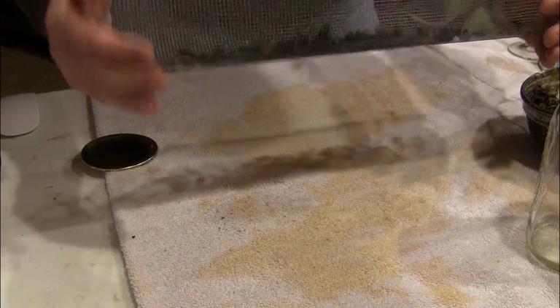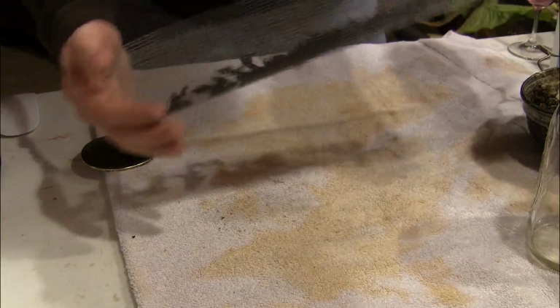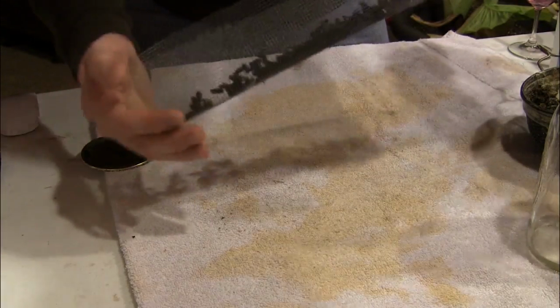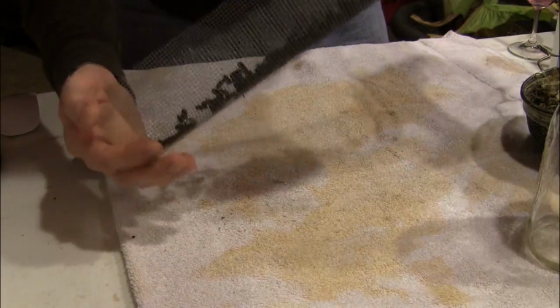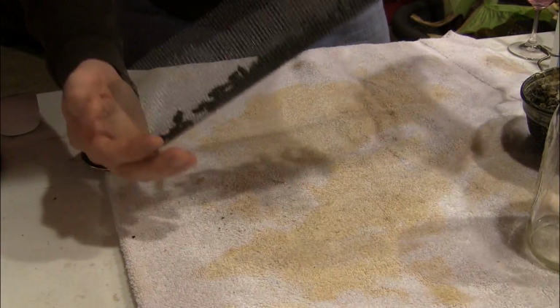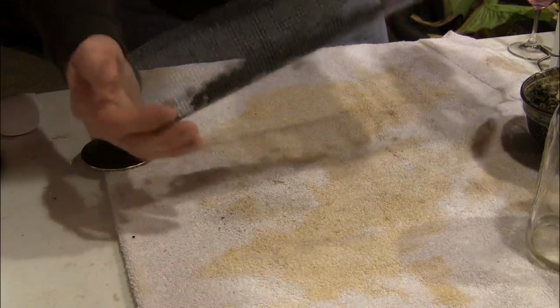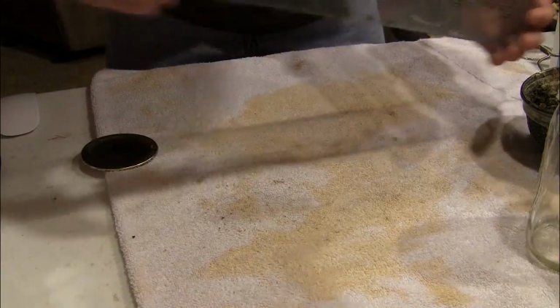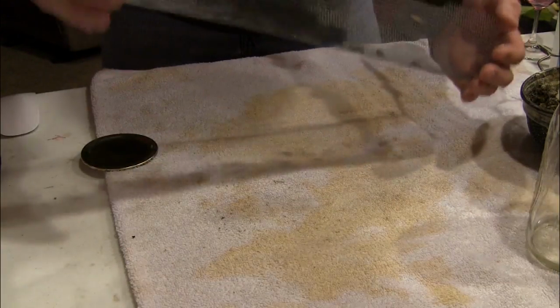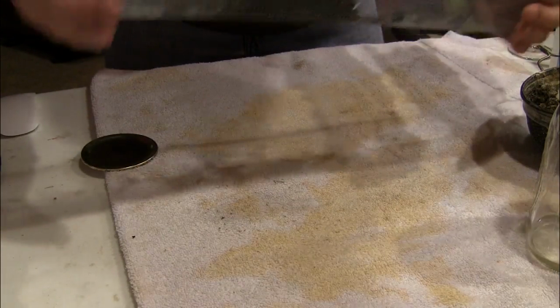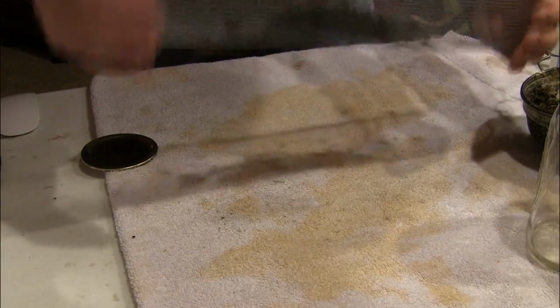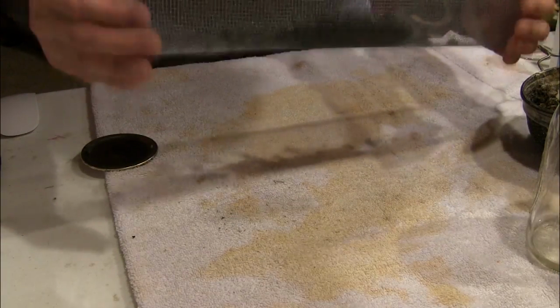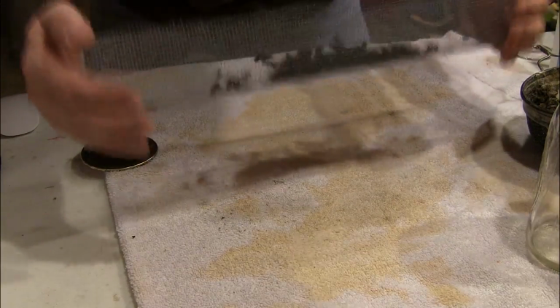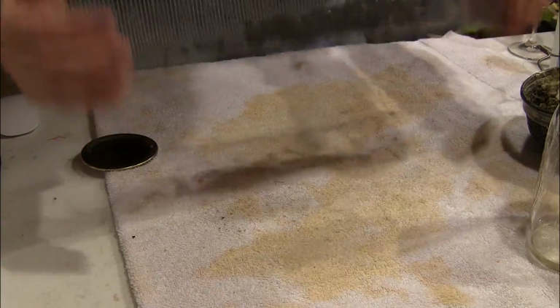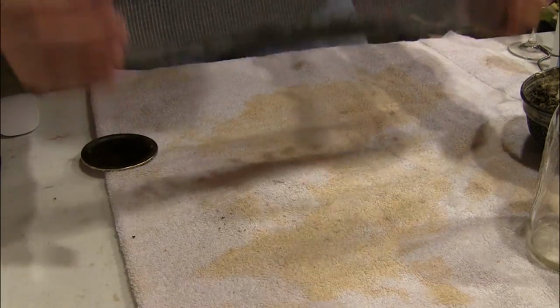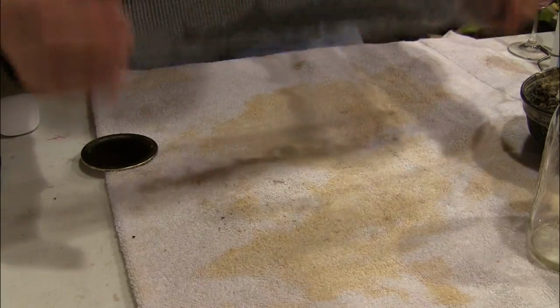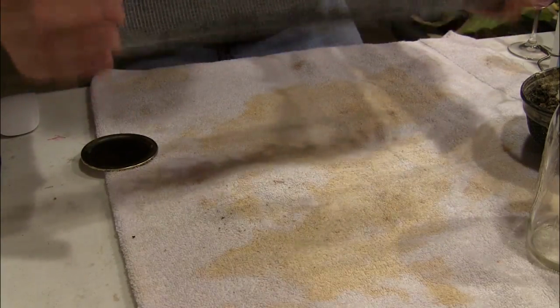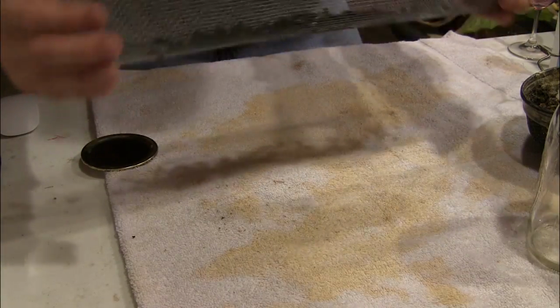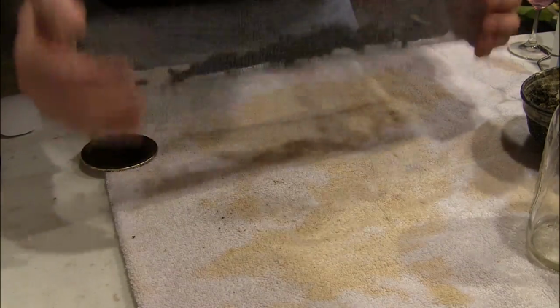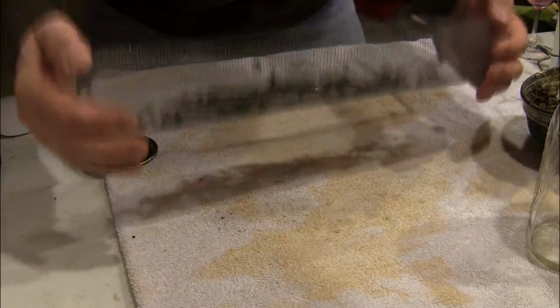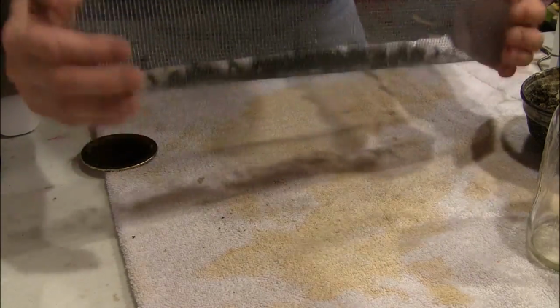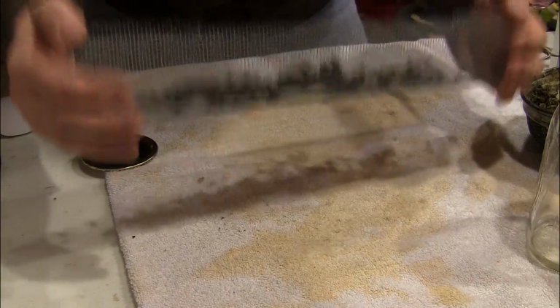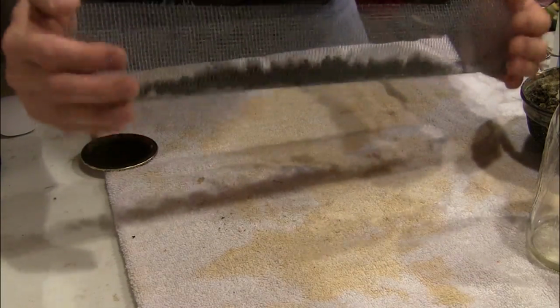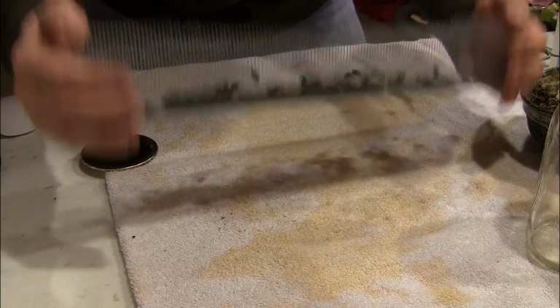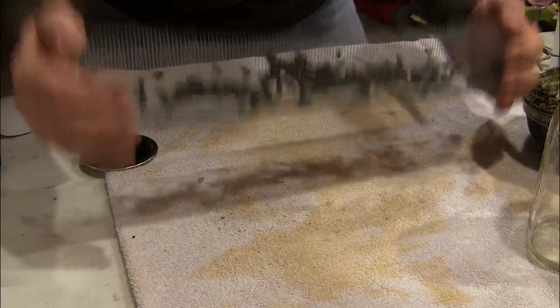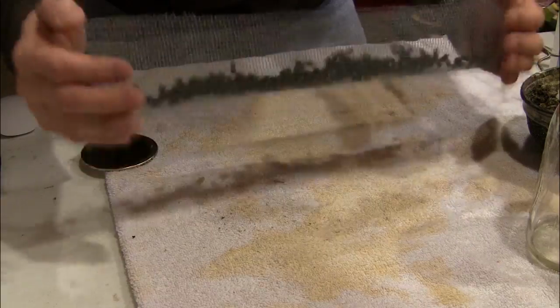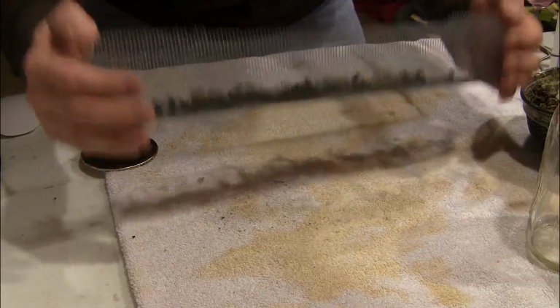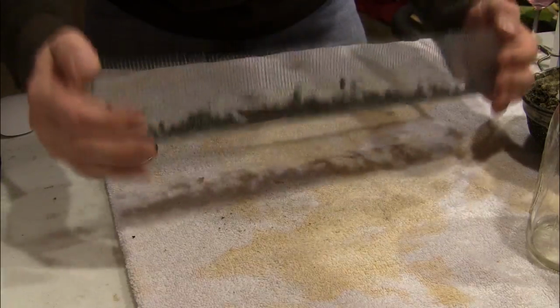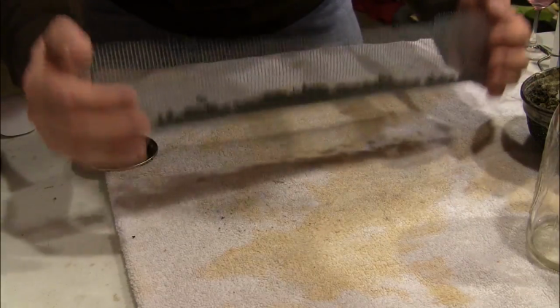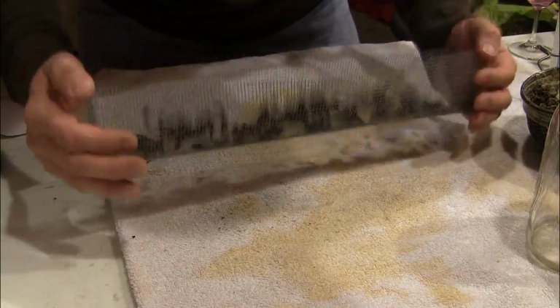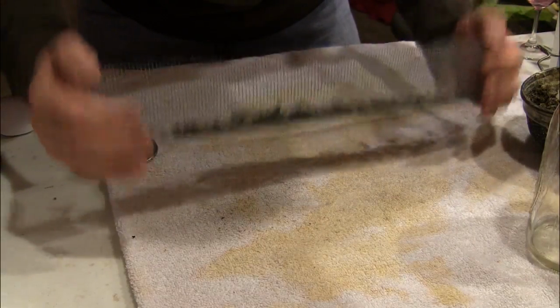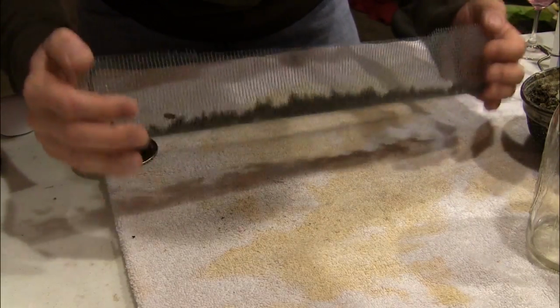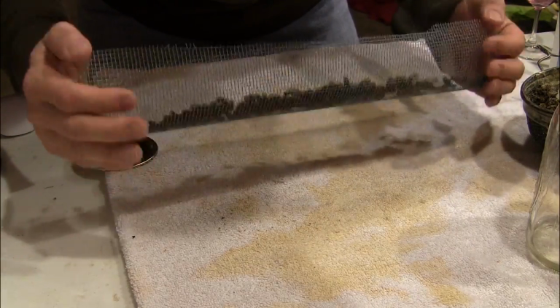We're going to let this sit a little bit — the bees are still really wet. I want to try to get whatever mites we can to drop out of these bees, and I can already see several of them on the towel.